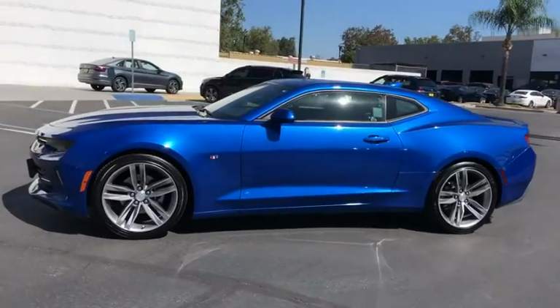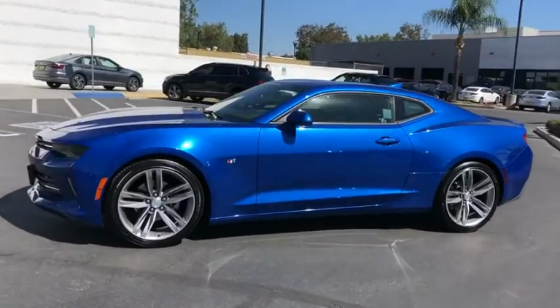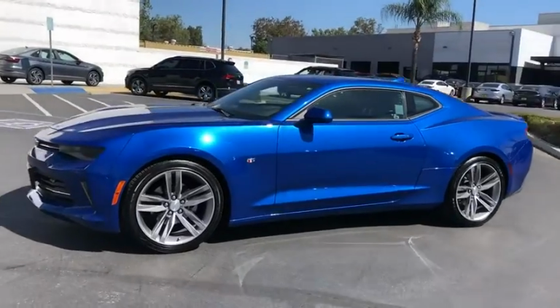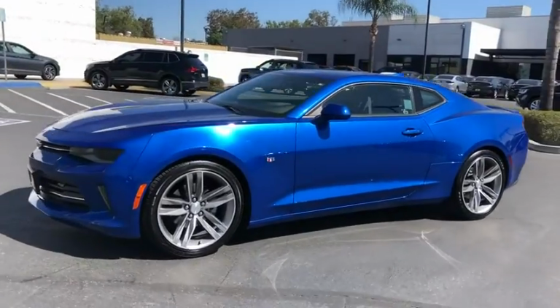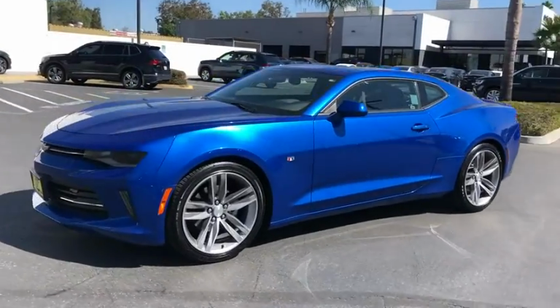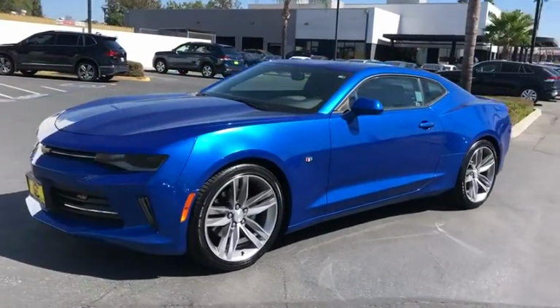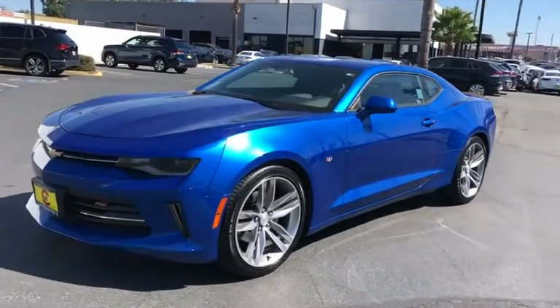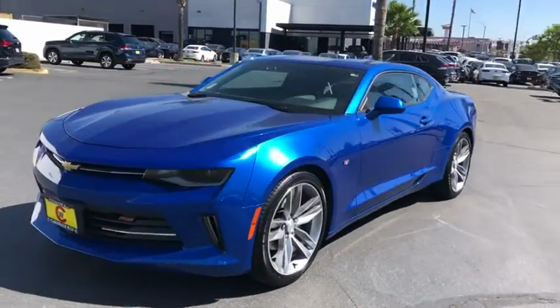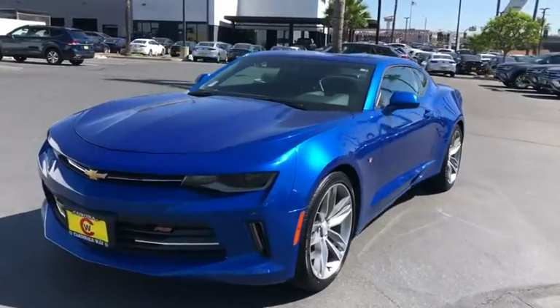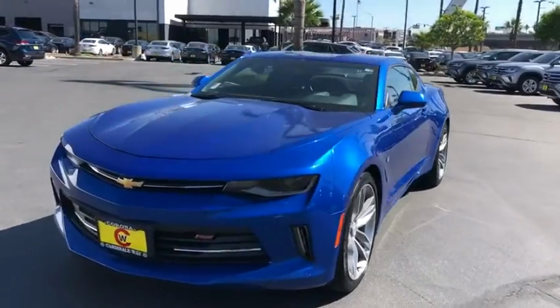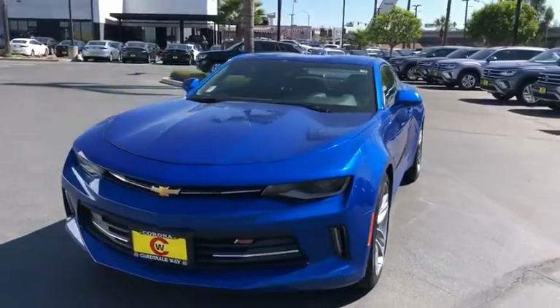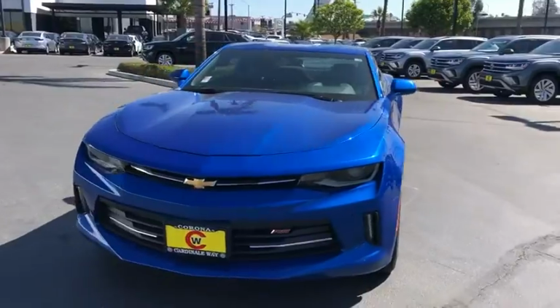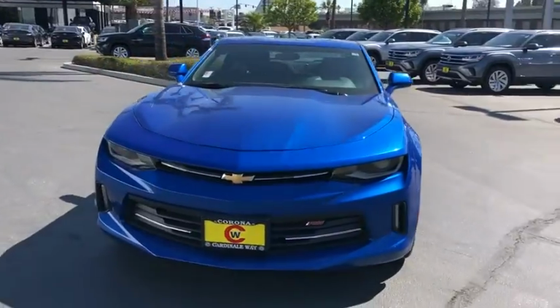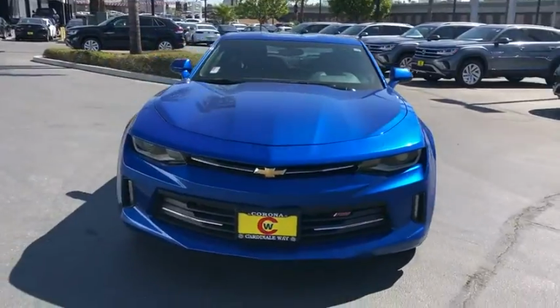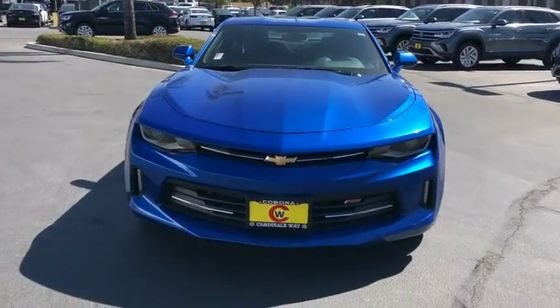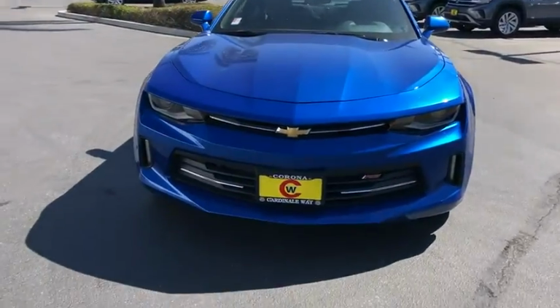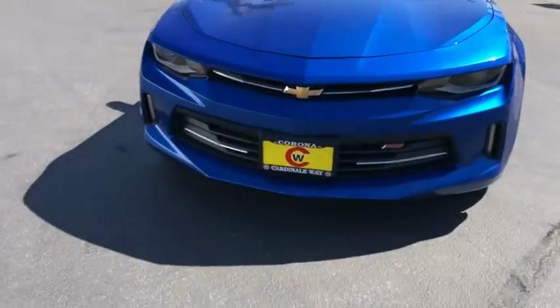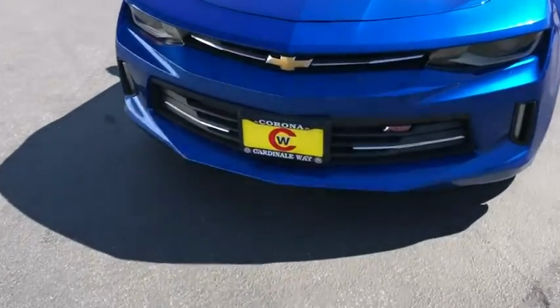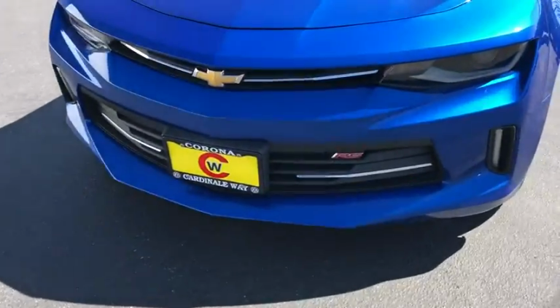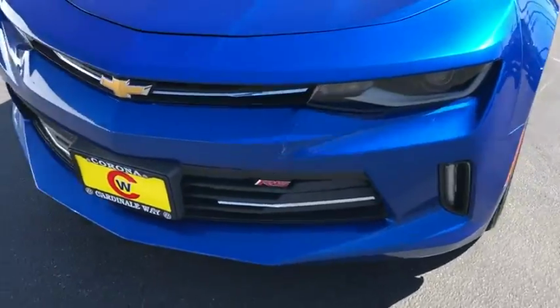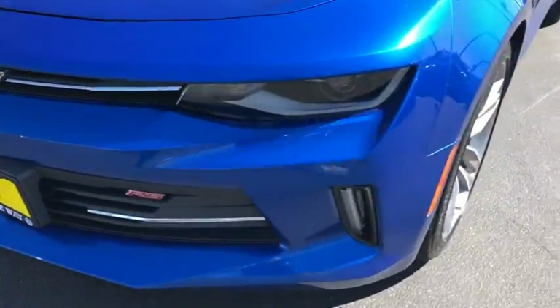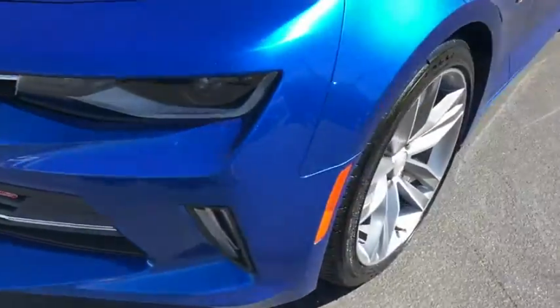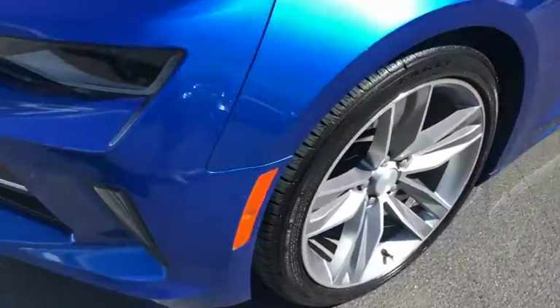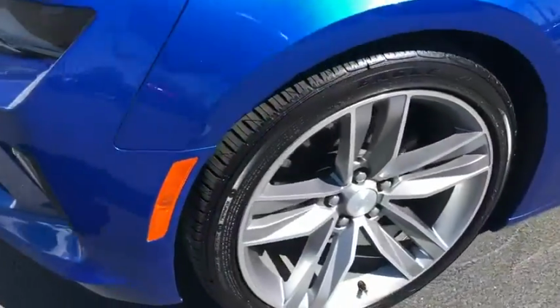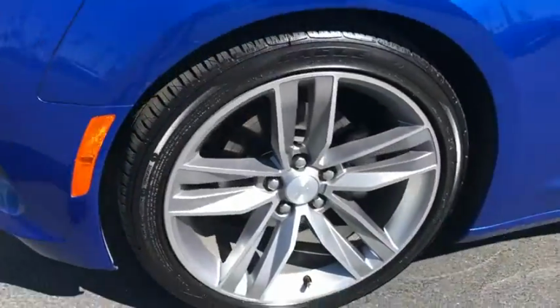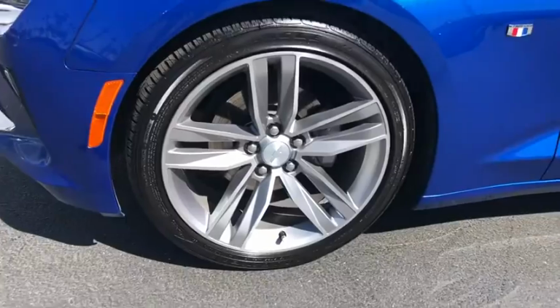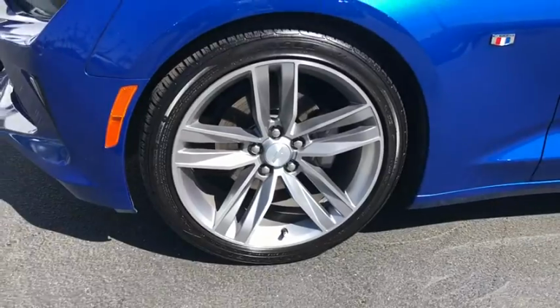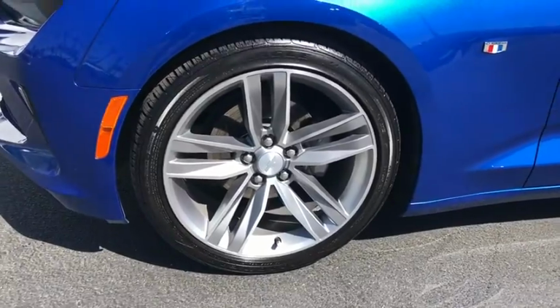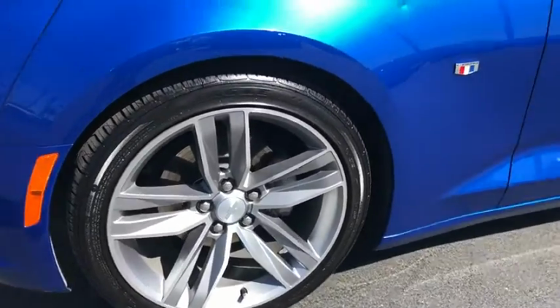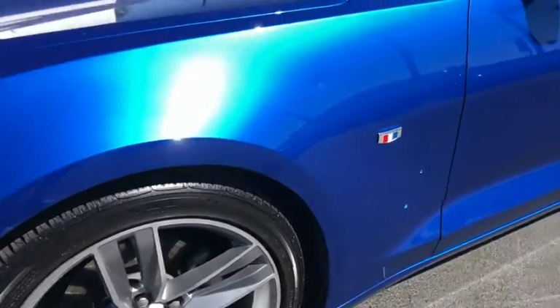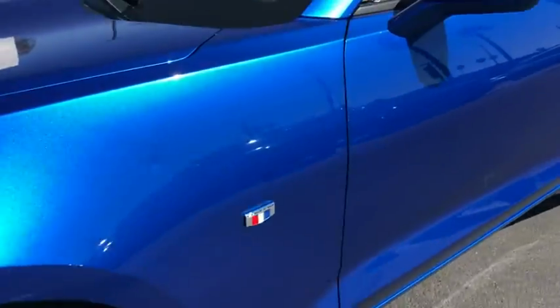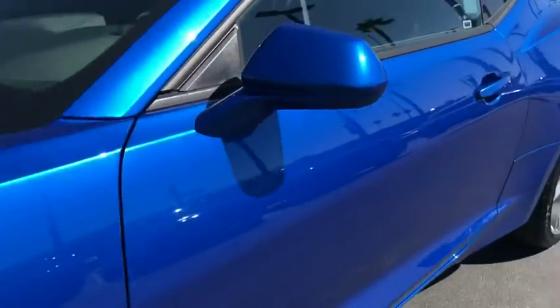Here are some of this vehicle's great options: power passenger seat, traction control, Bluetooth, dual airbags, one owner, alloy wheels, power steering, four-wheel disc brakes, compass.